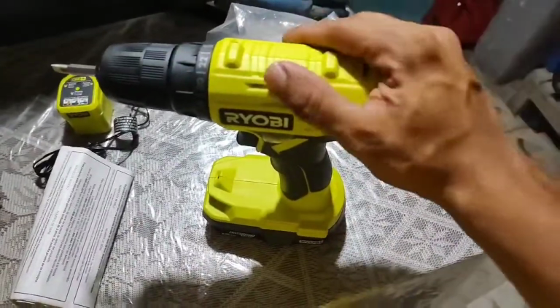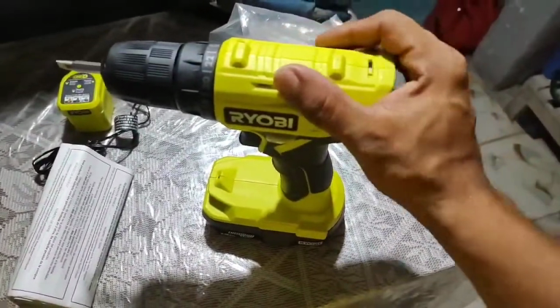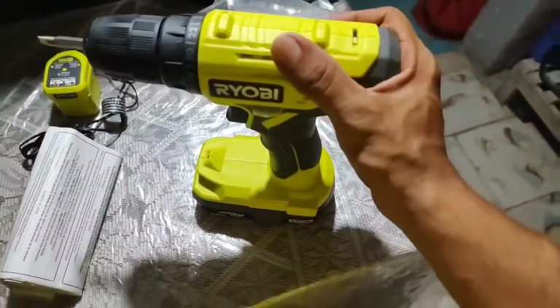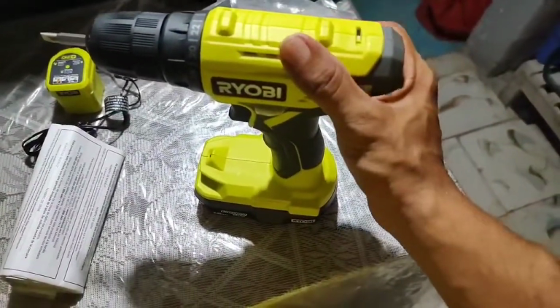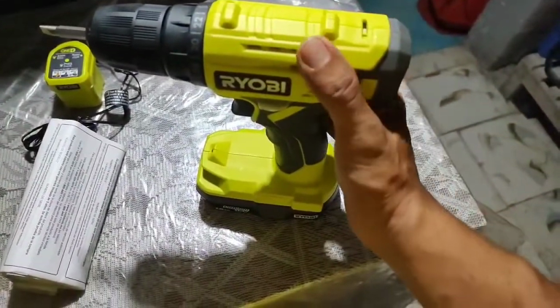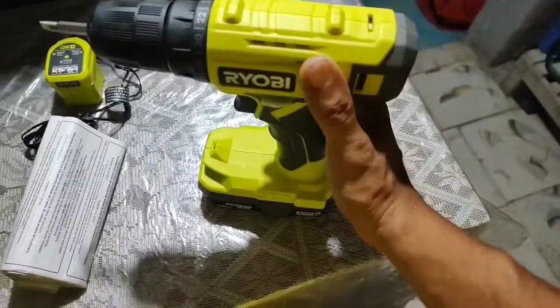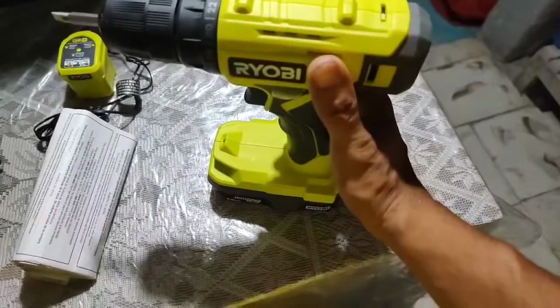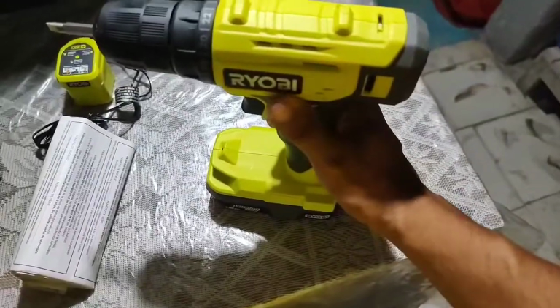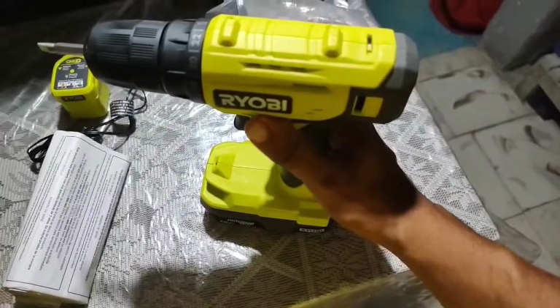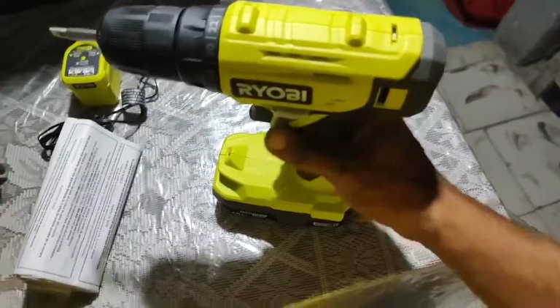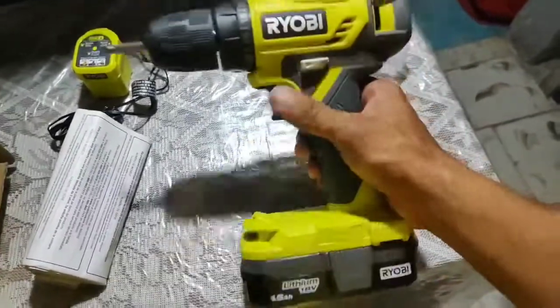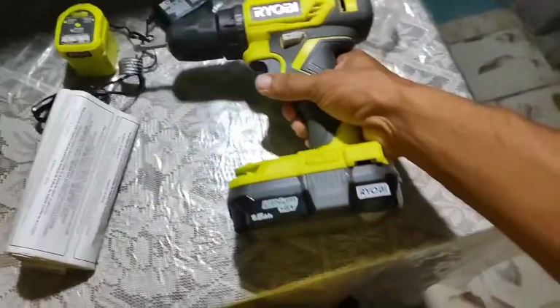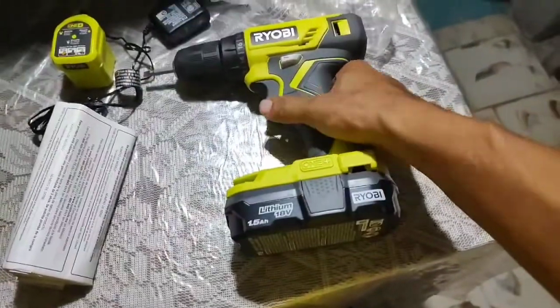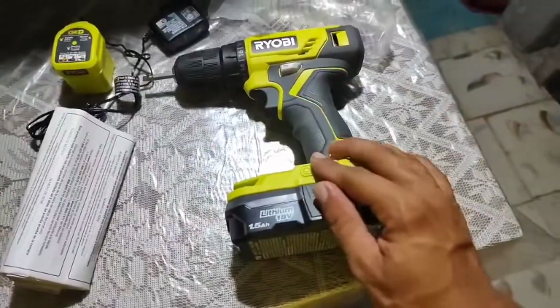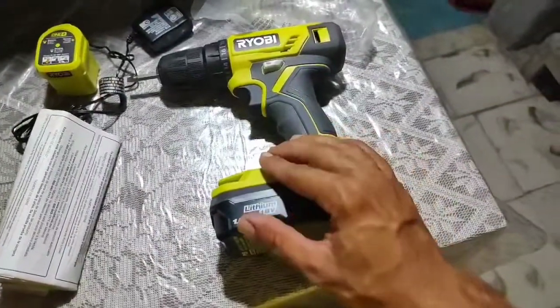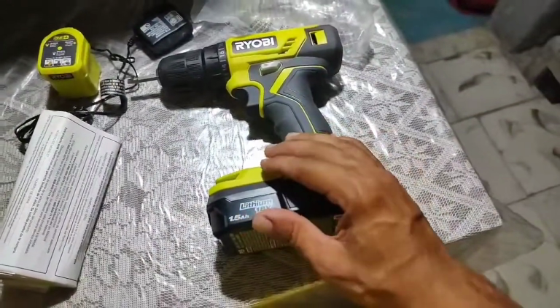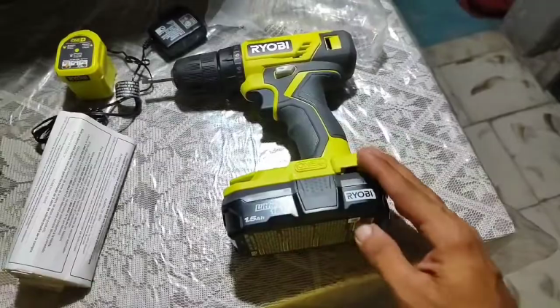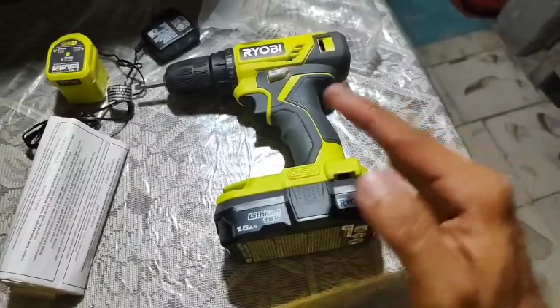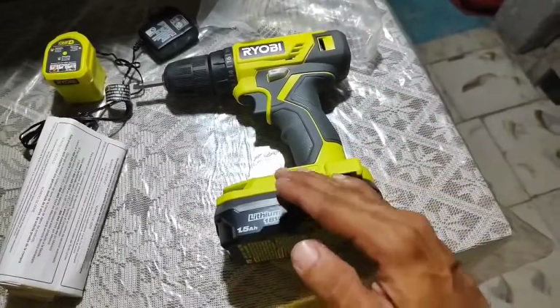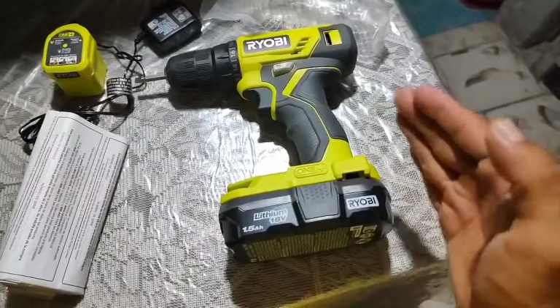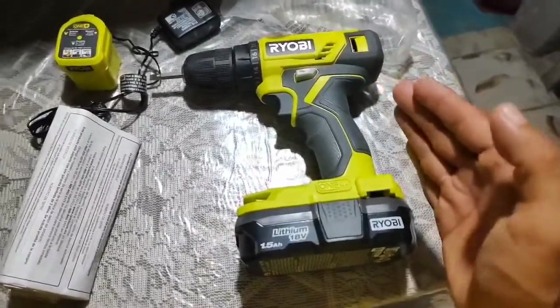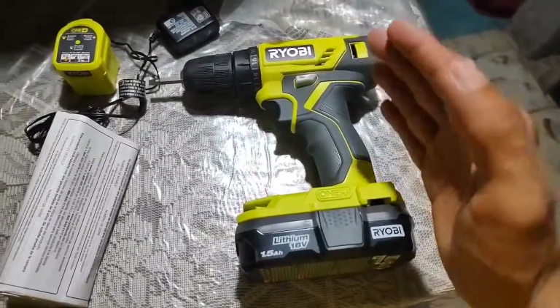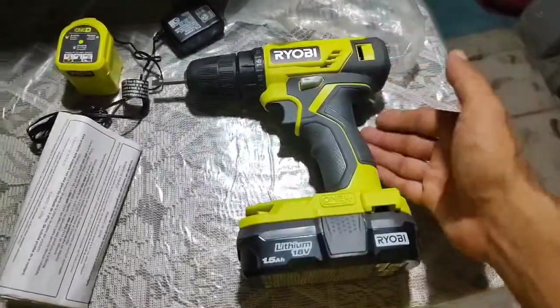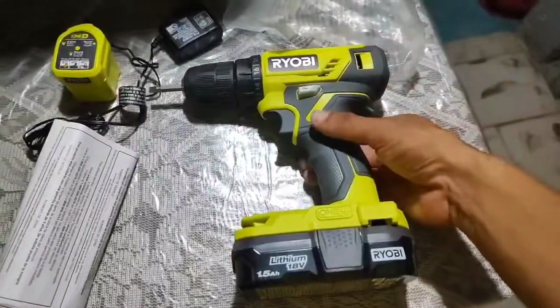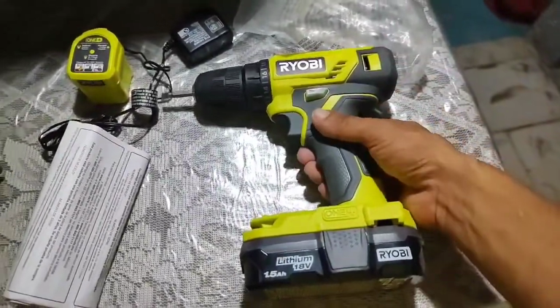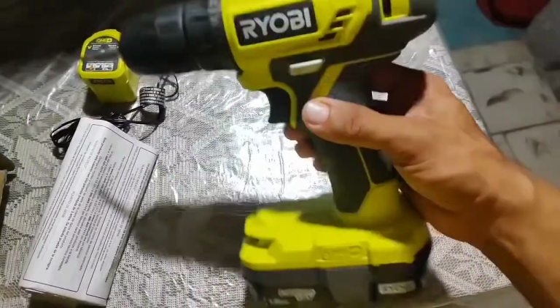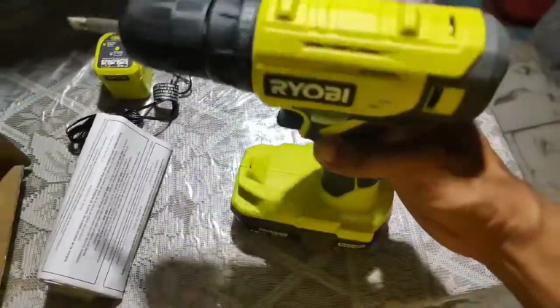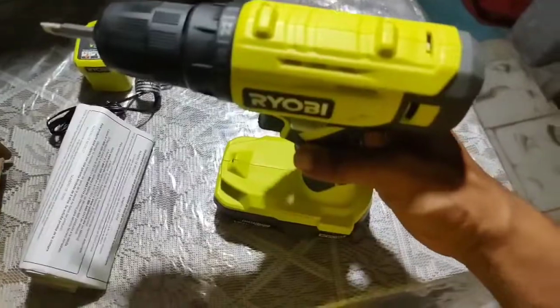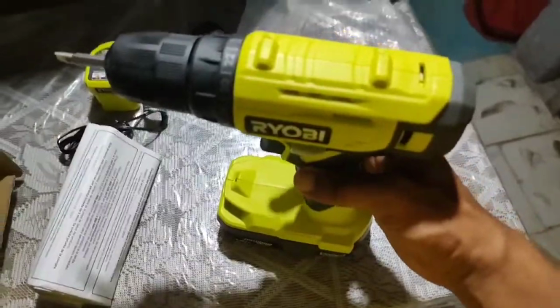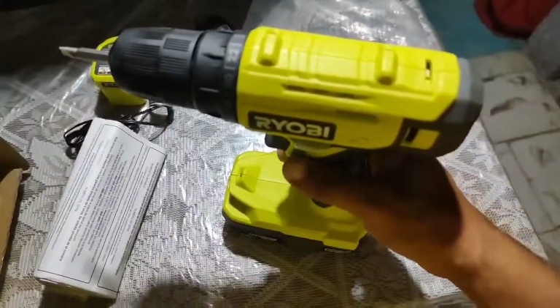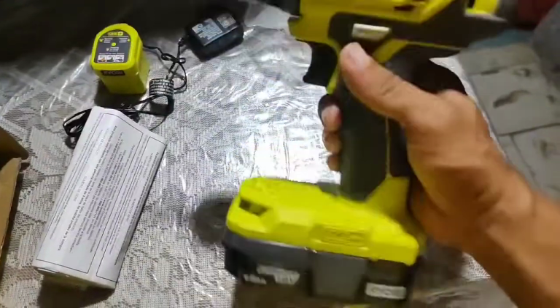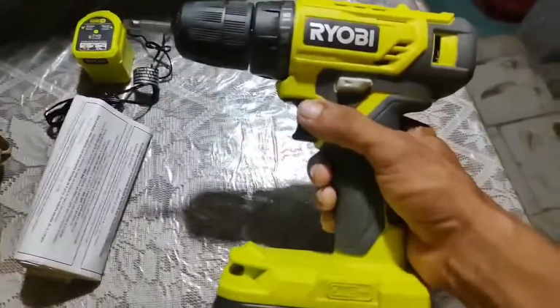It's got a locking feature for the drill driver, and it has a reverse and forward gear. It's 18 volts, 1.5 amps.